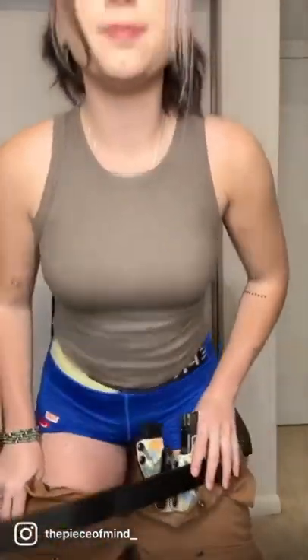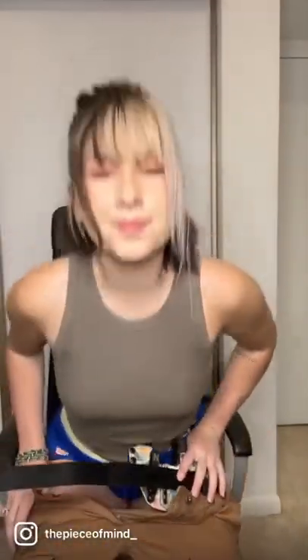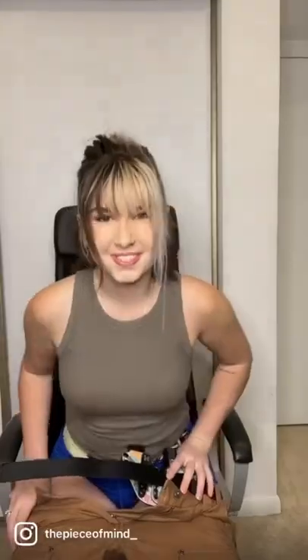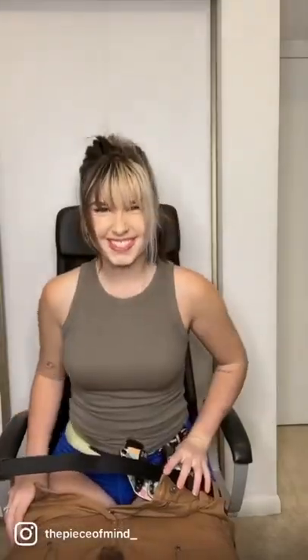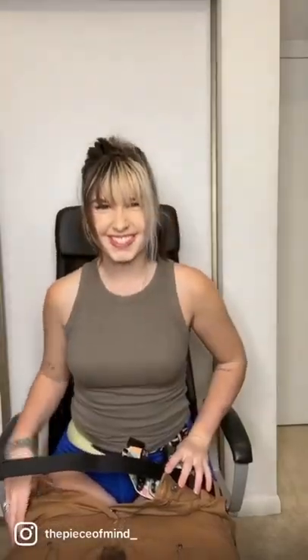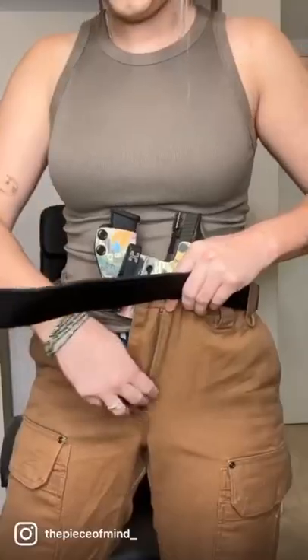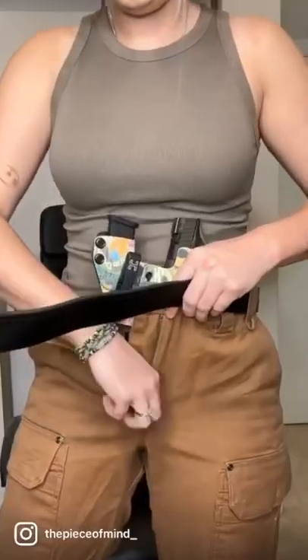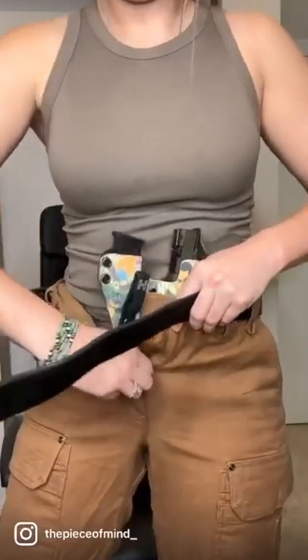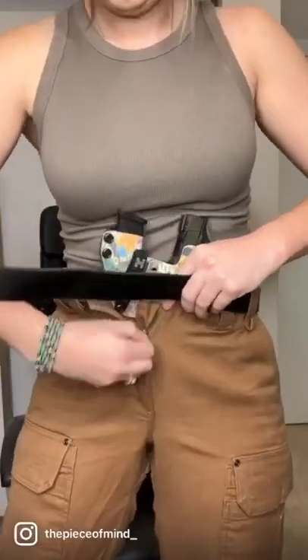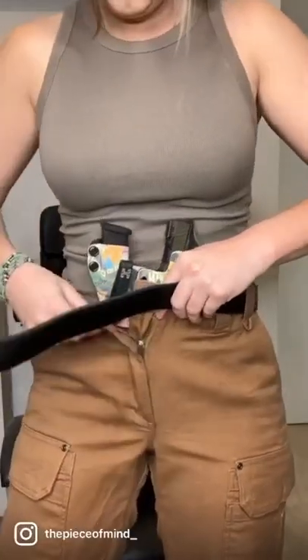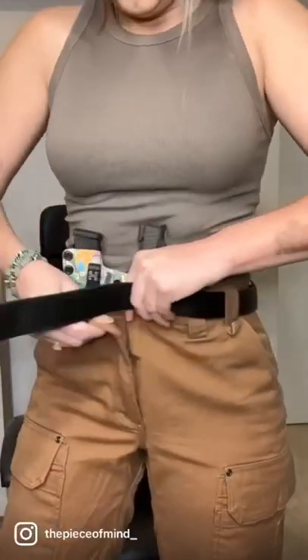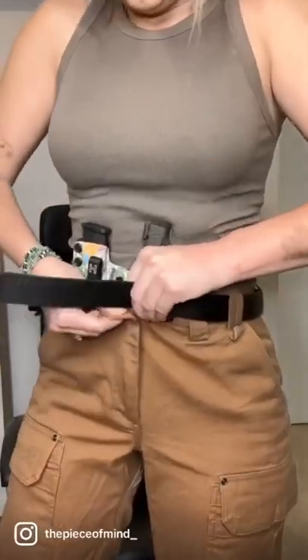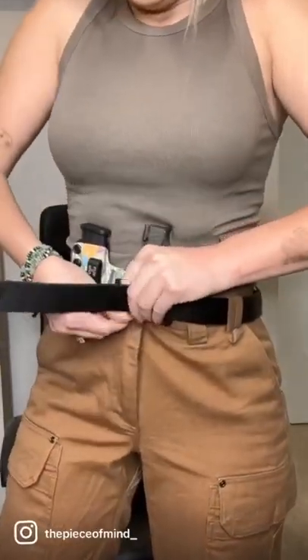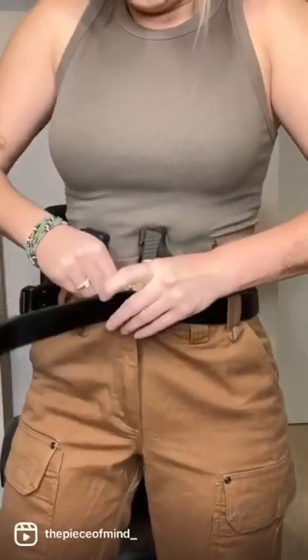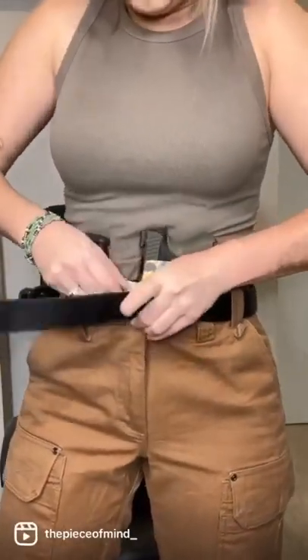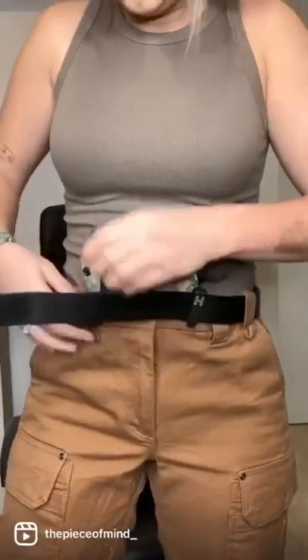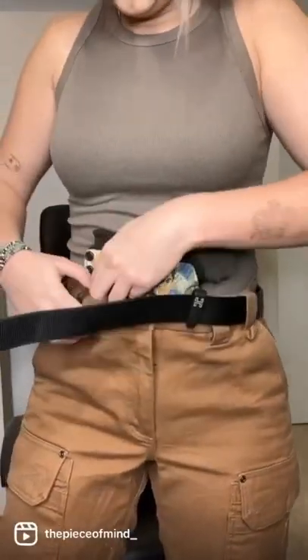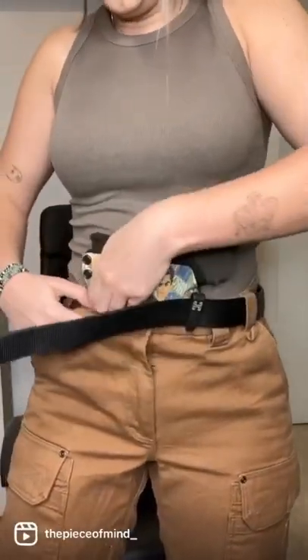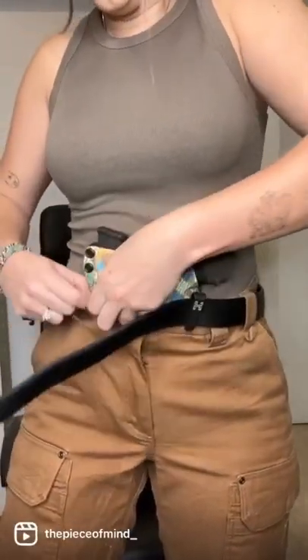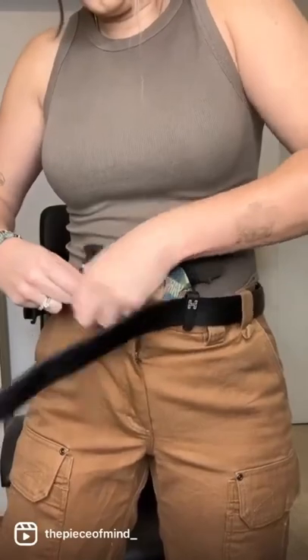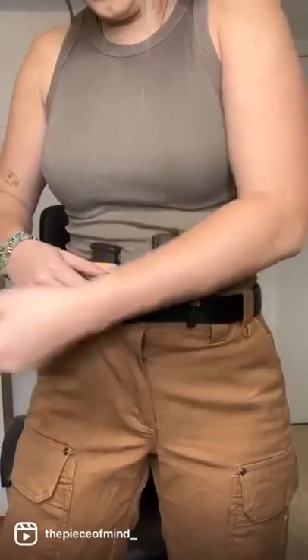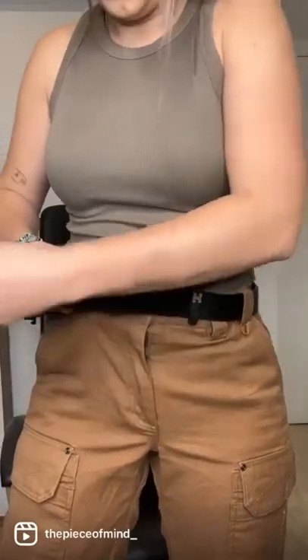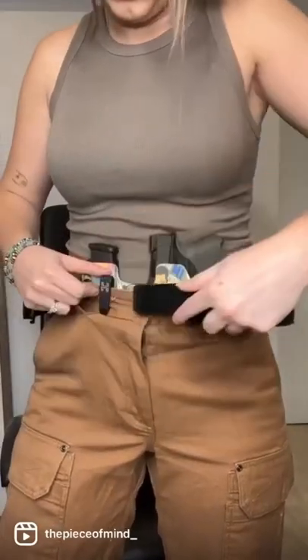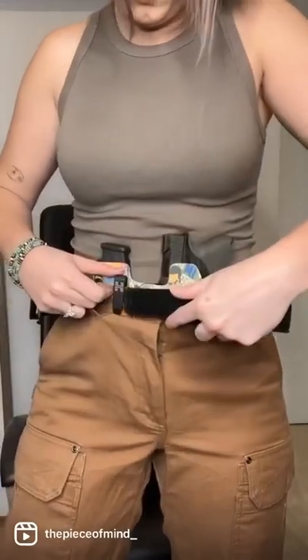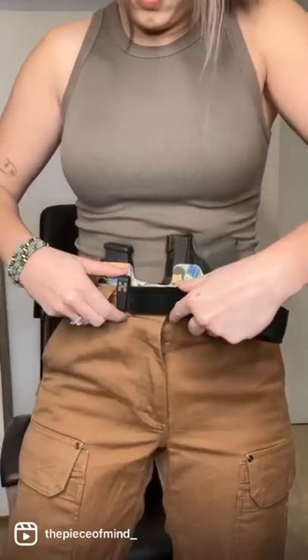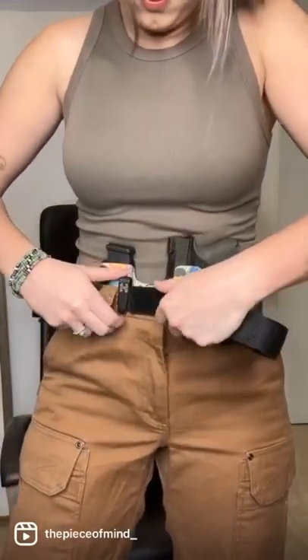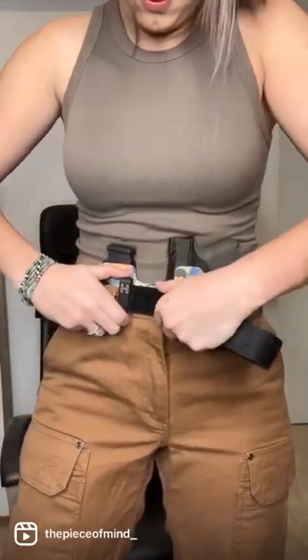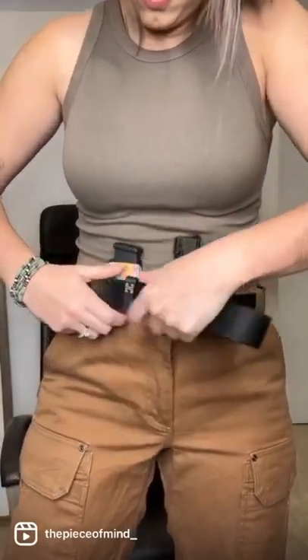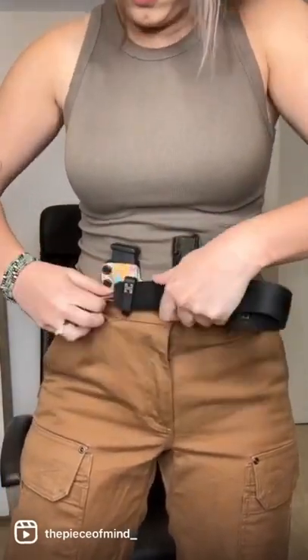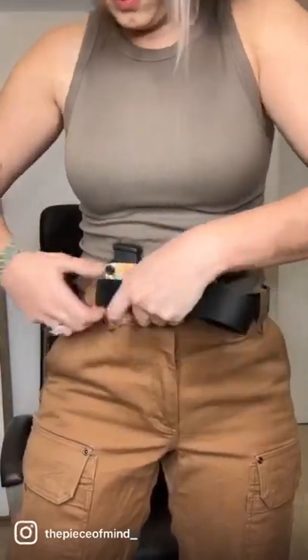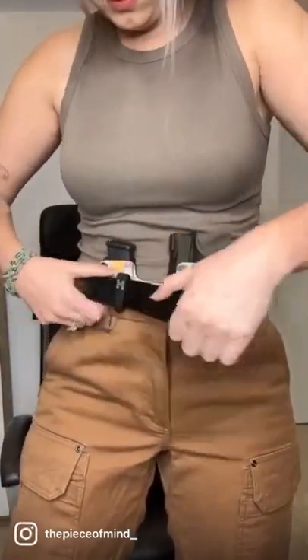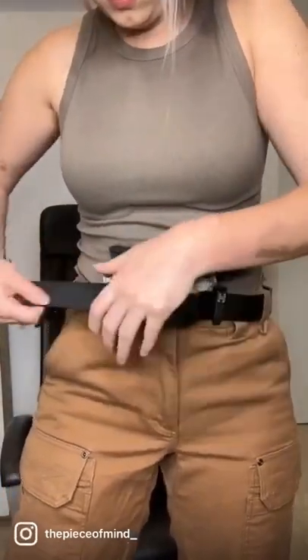But keep that wide stance as you stand back up, holding on to the entire holster. Reclip that first clip and slide your belt back through and then buckle it.